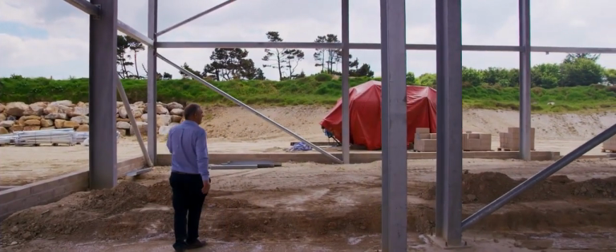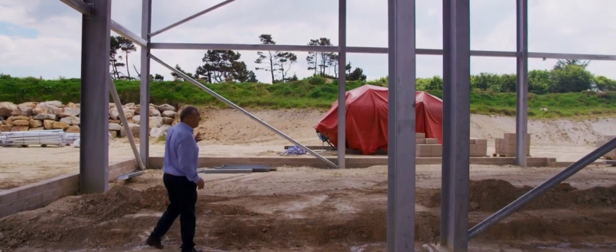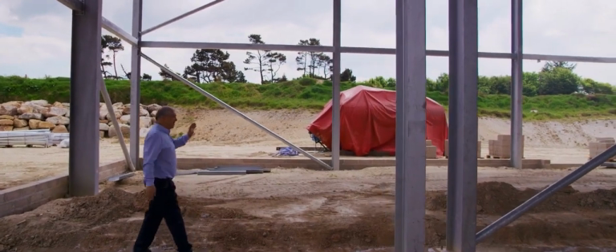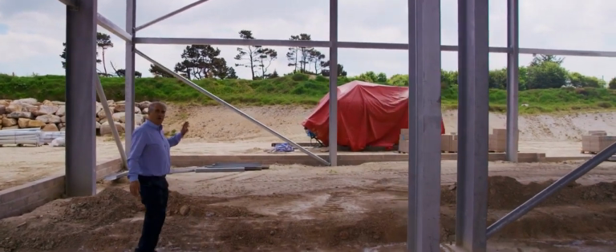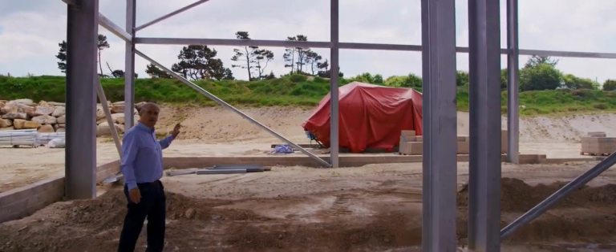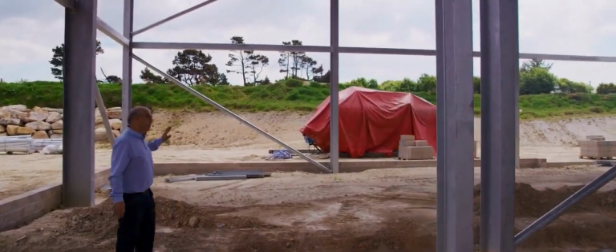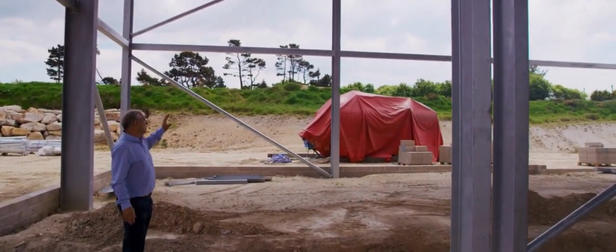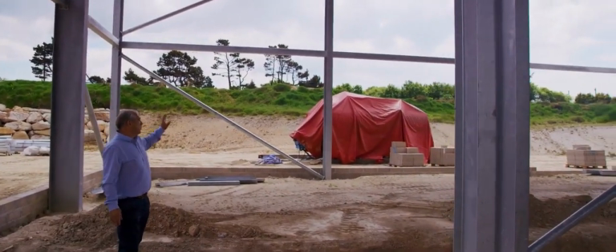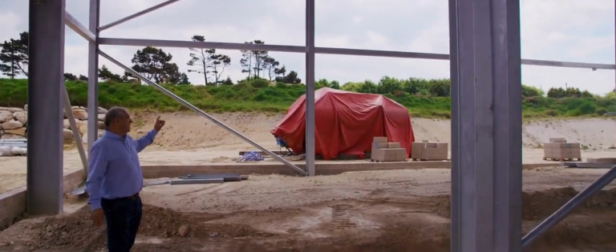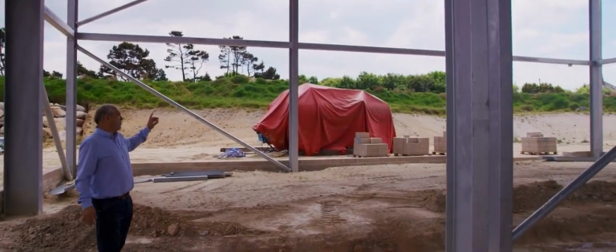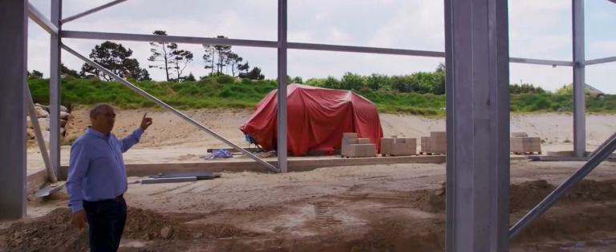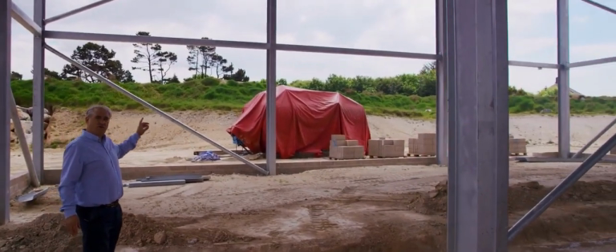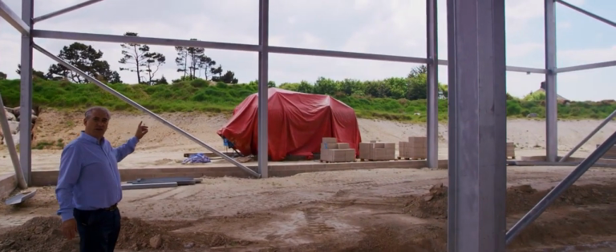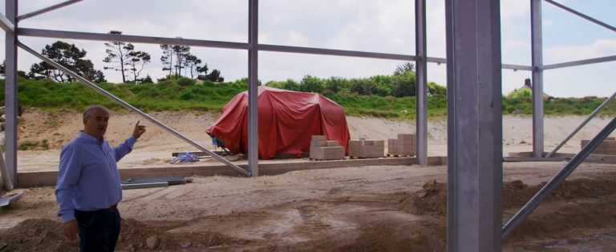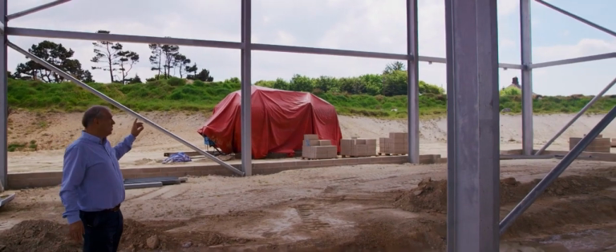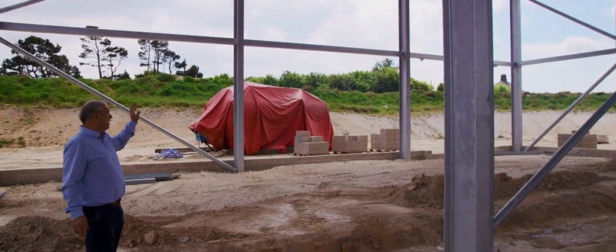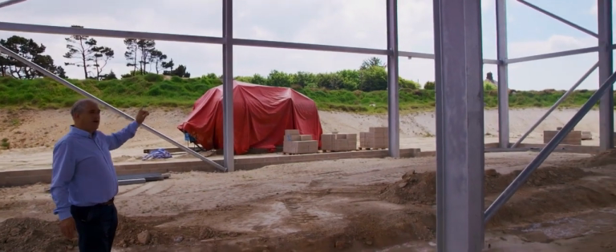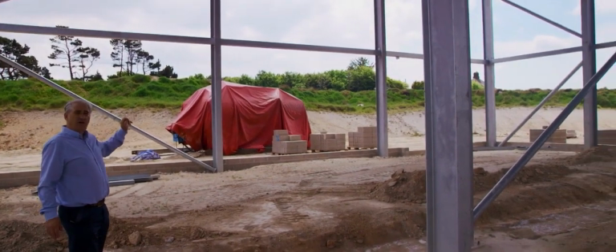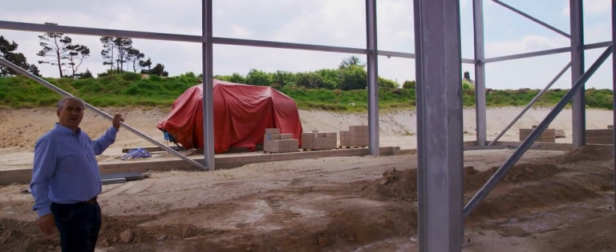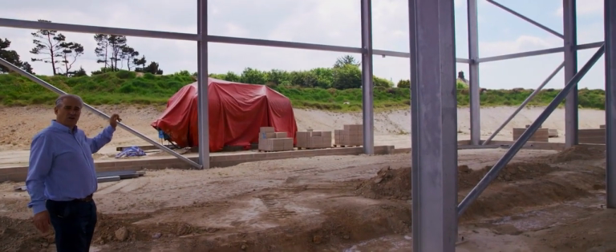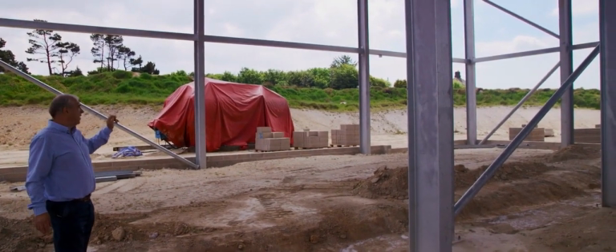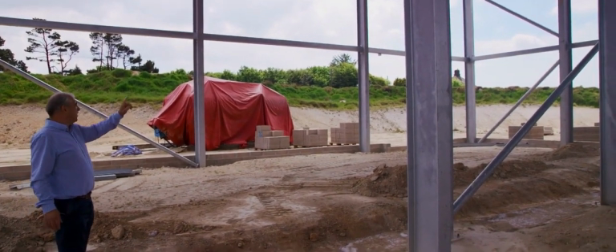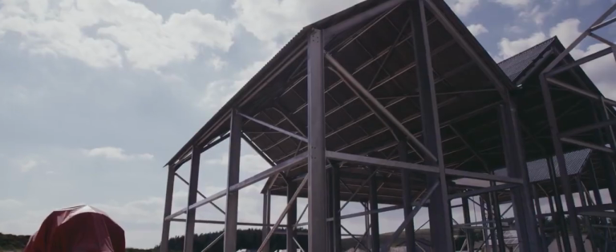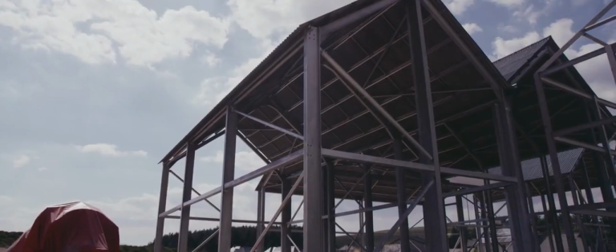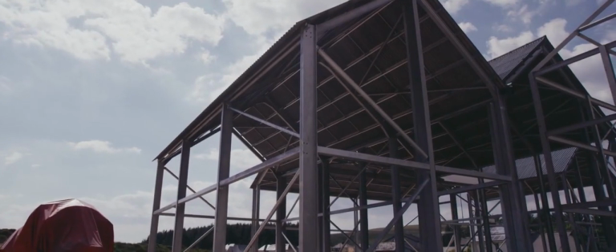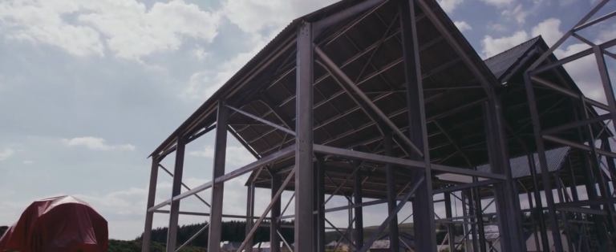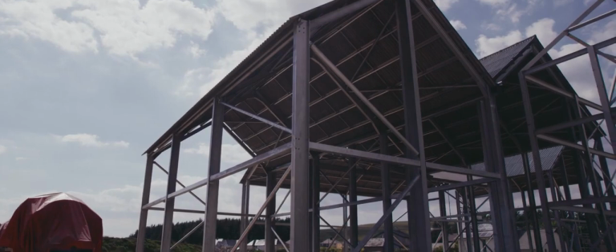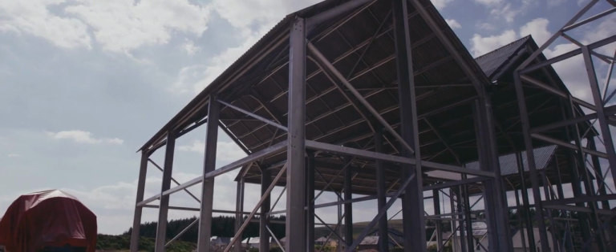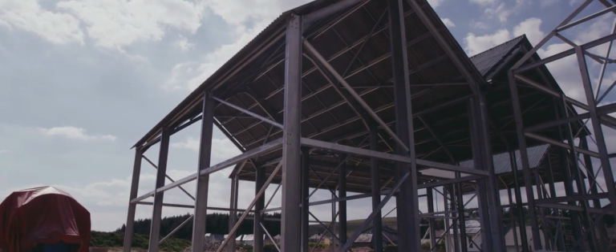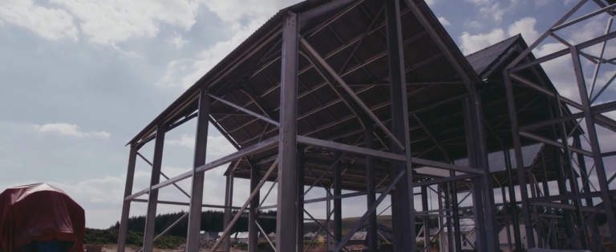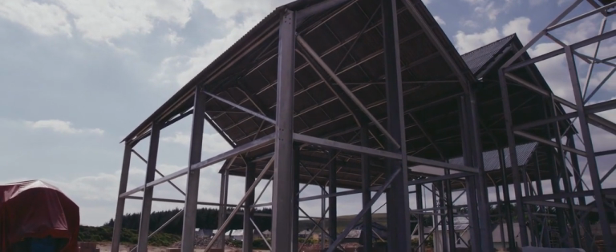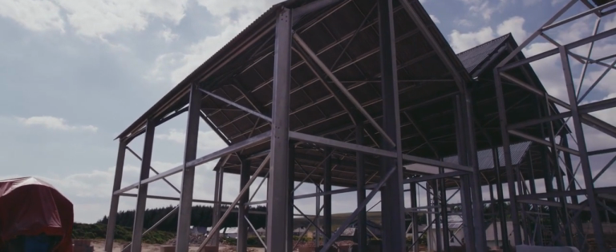In the dry goods area we have three silos — 28 tons each — and a mill and a destoner. At the very far end, separated by a wall which isn't there yet, will be the boiler.